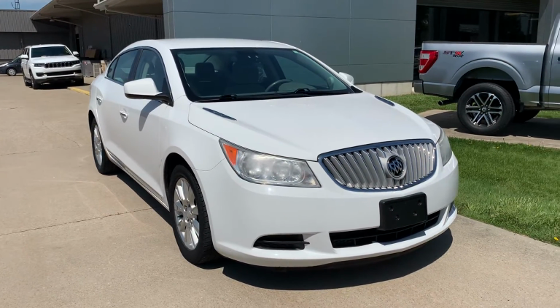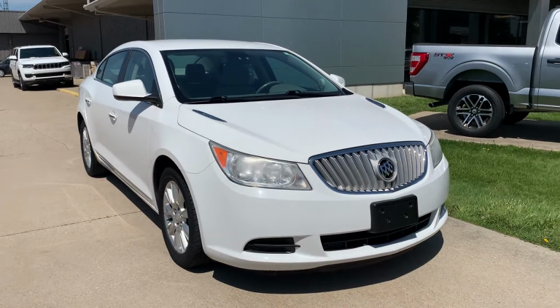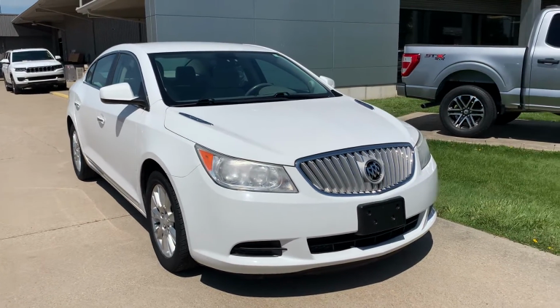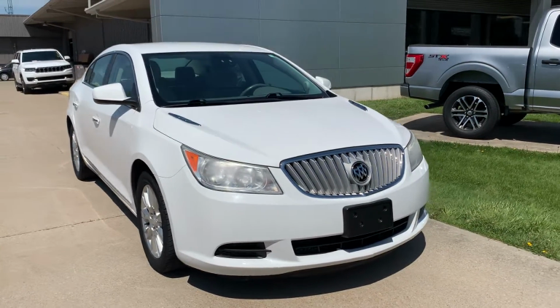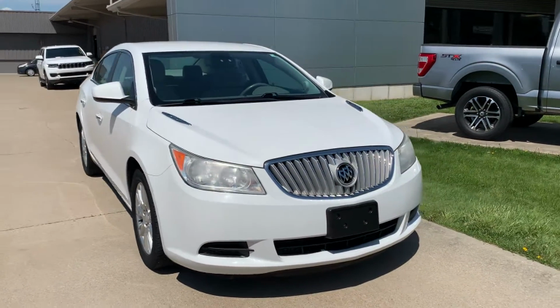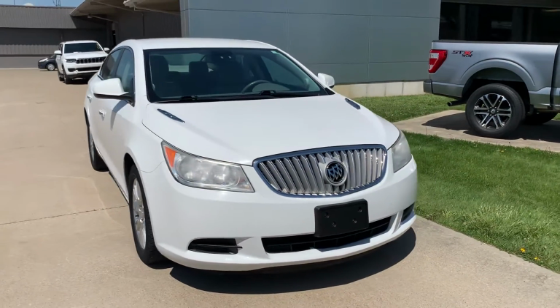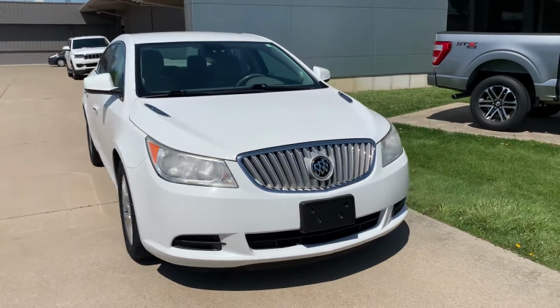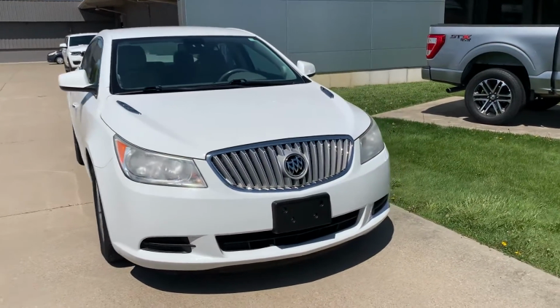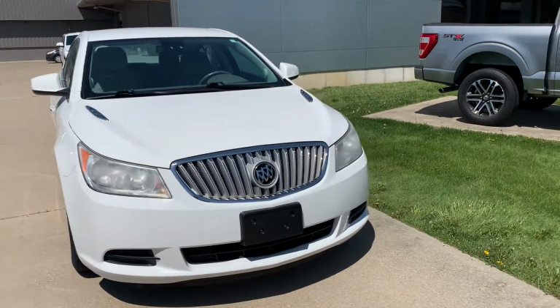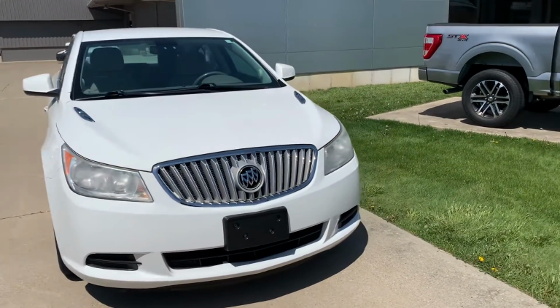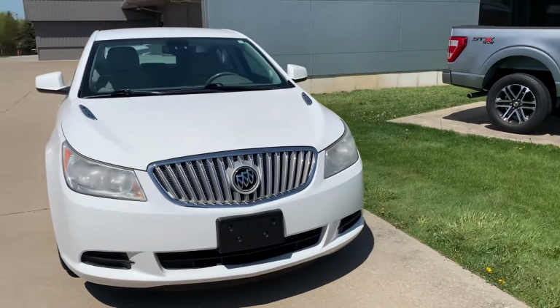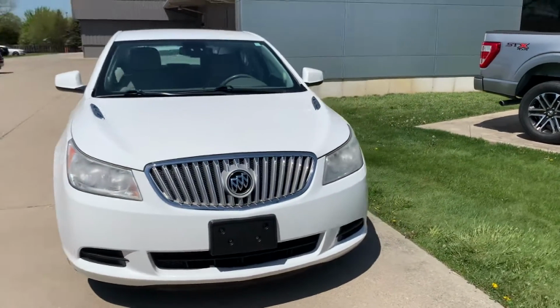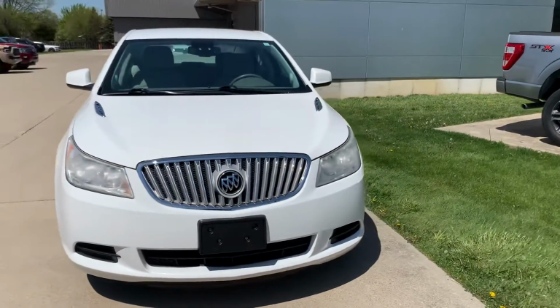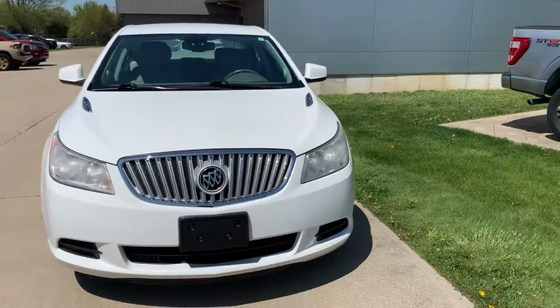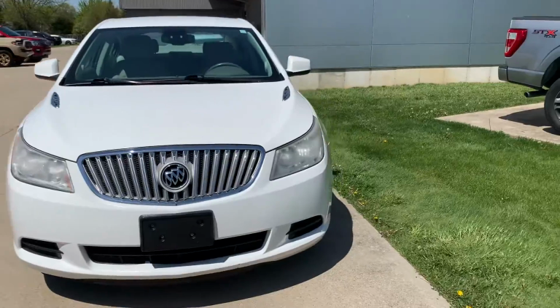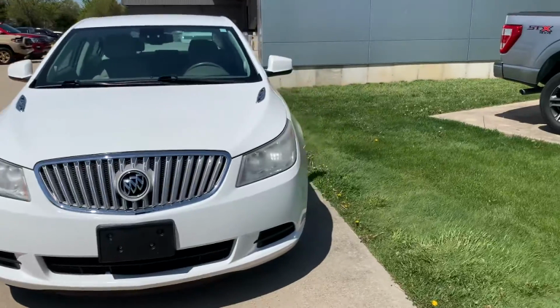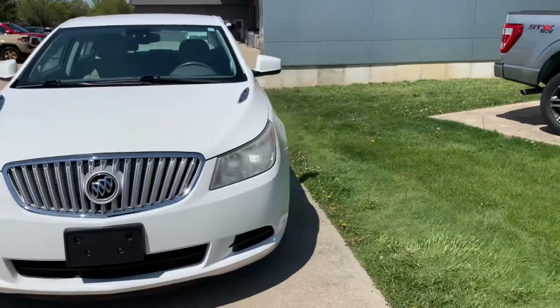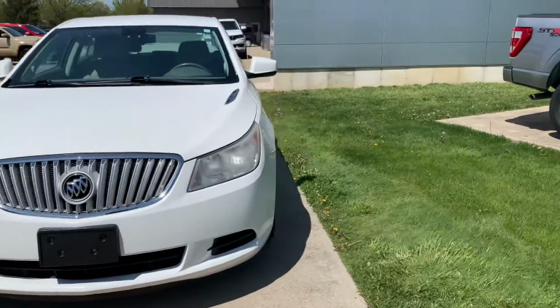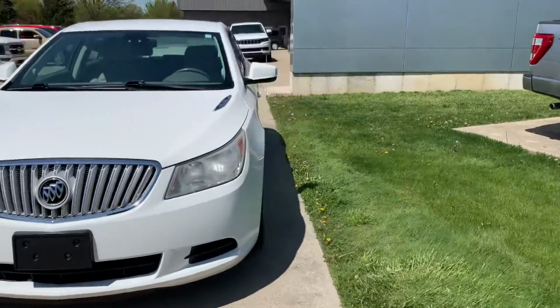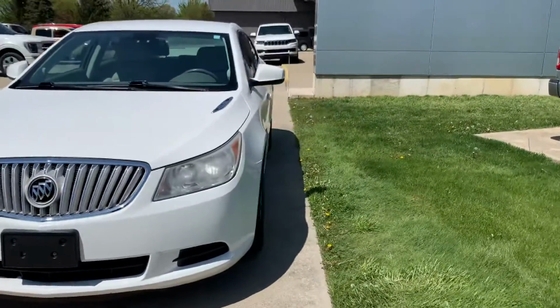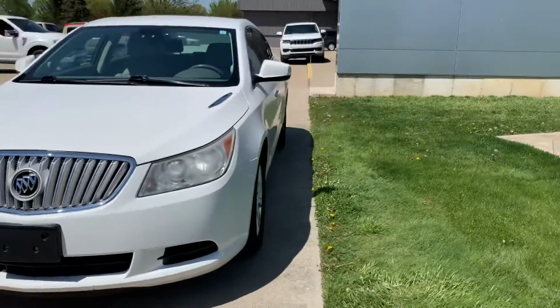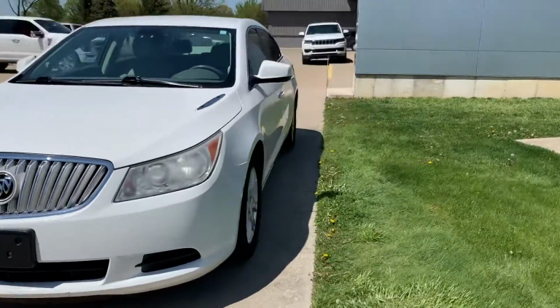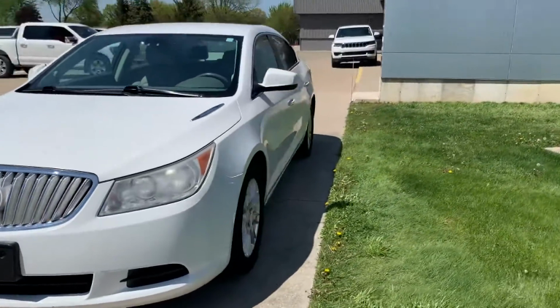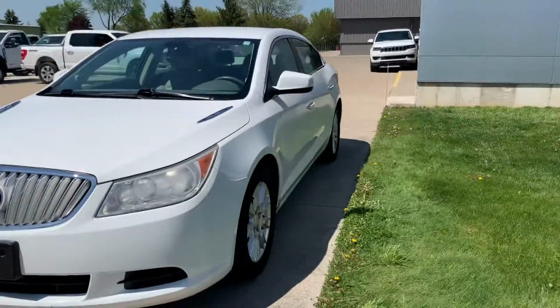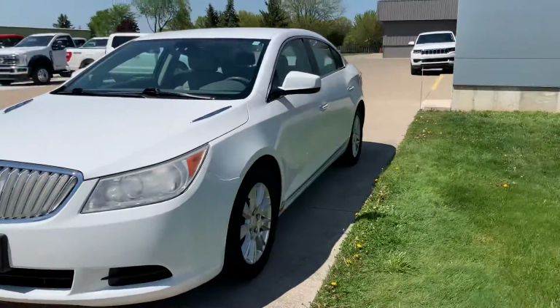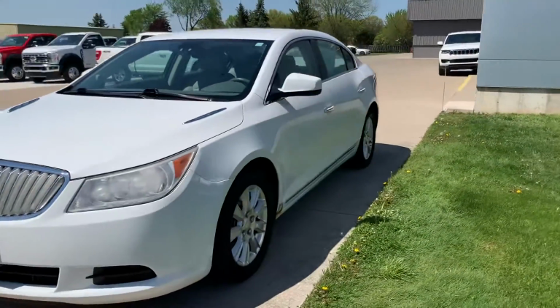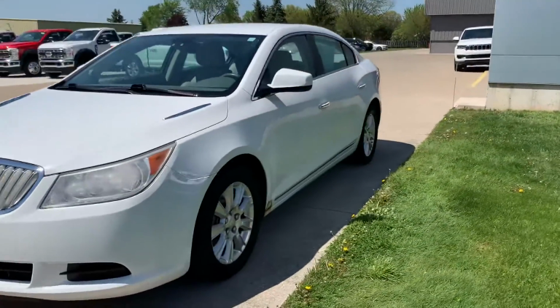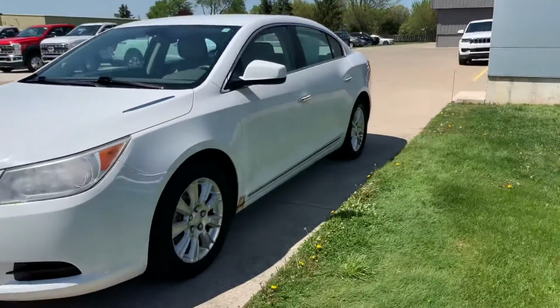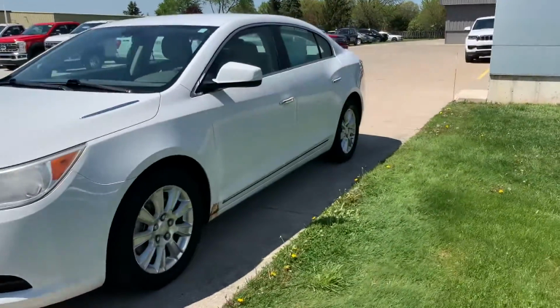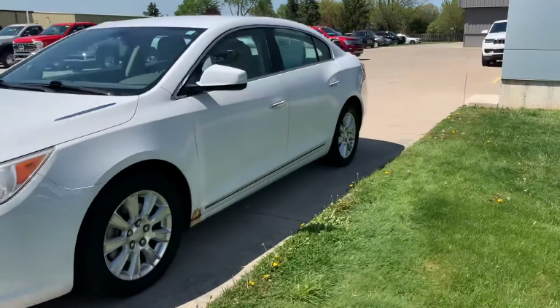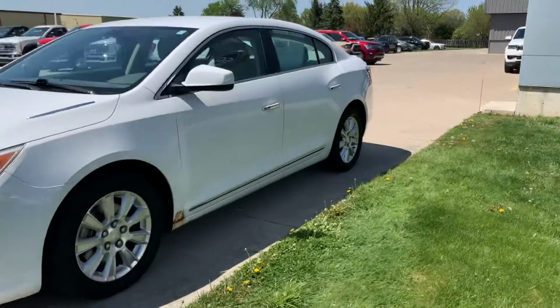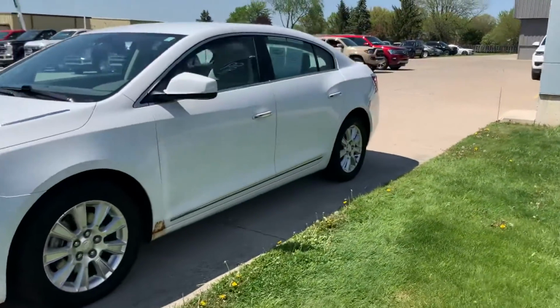Angel here at Terry Hendricks Ford, going to take you on a quick walk around of this 2011 Buick LaCrosse CX.